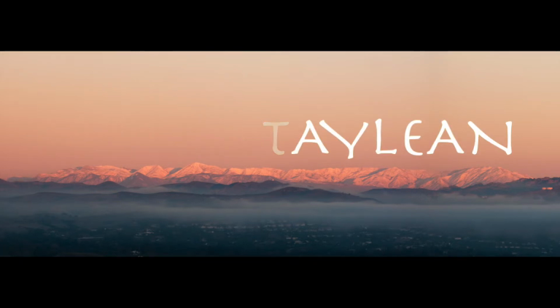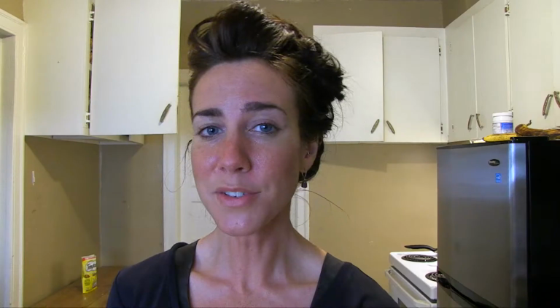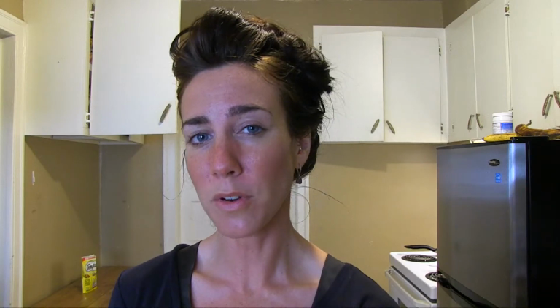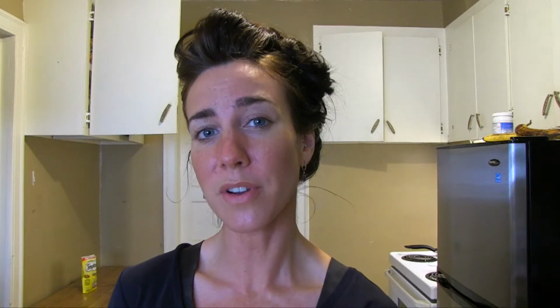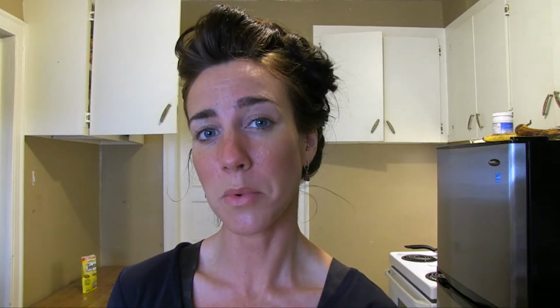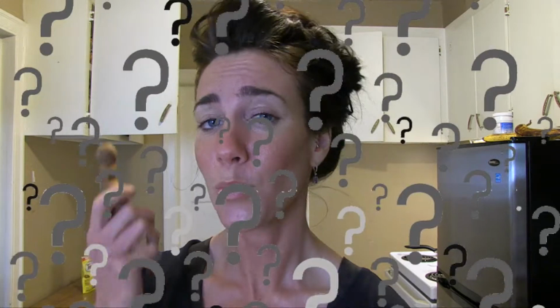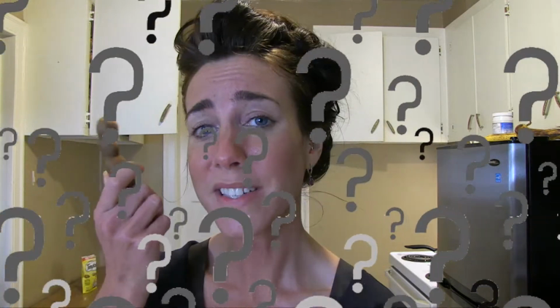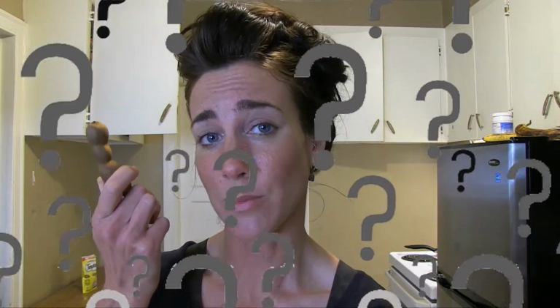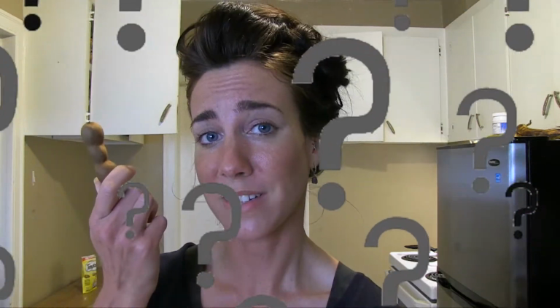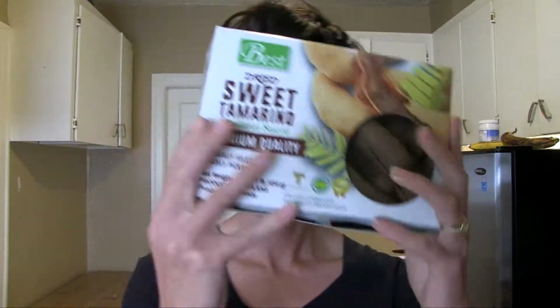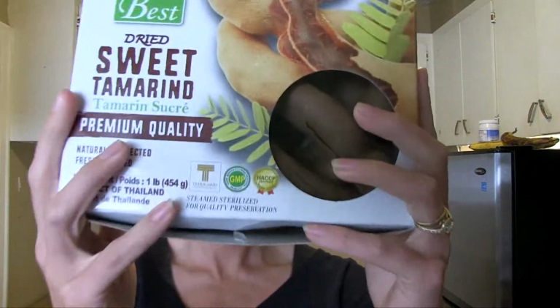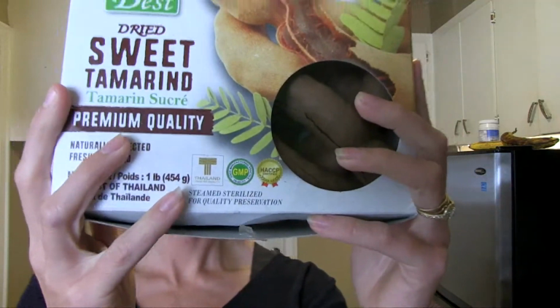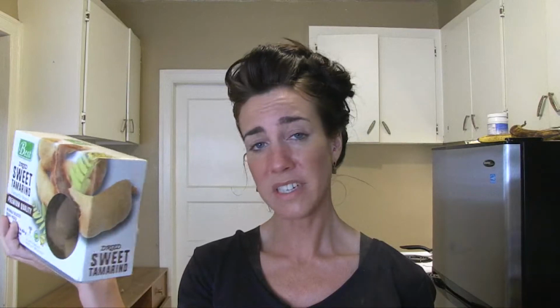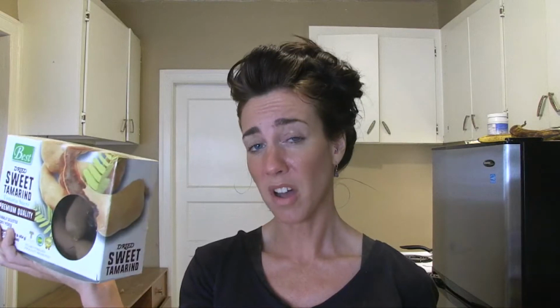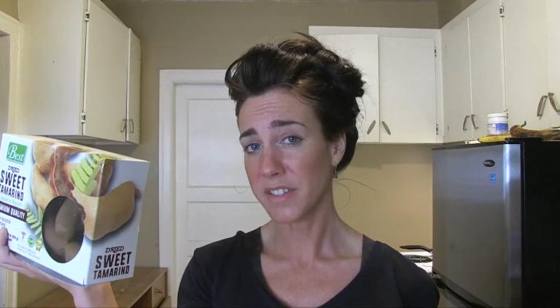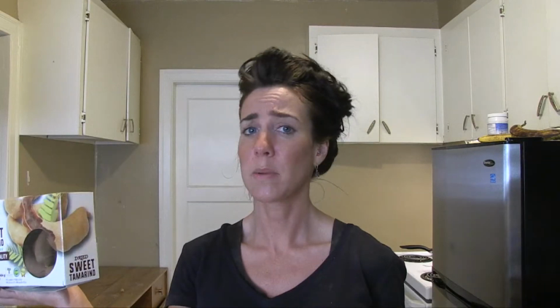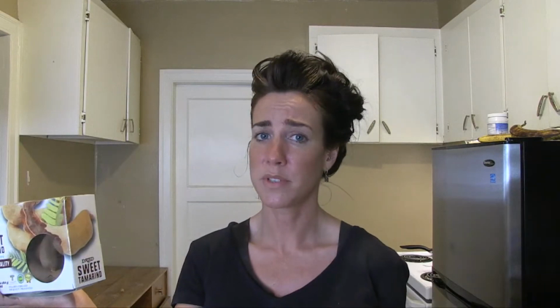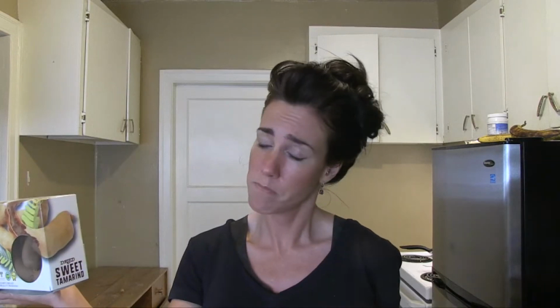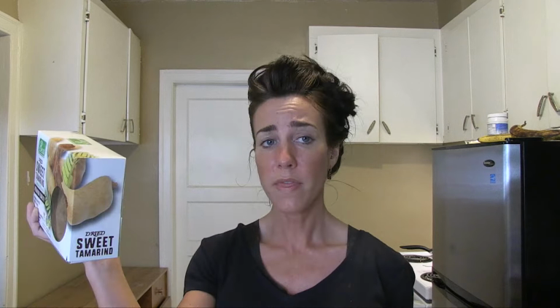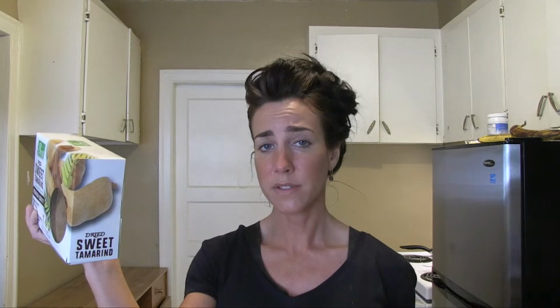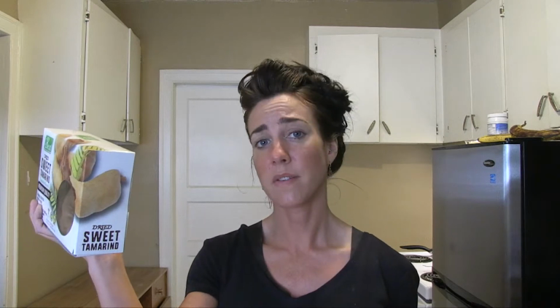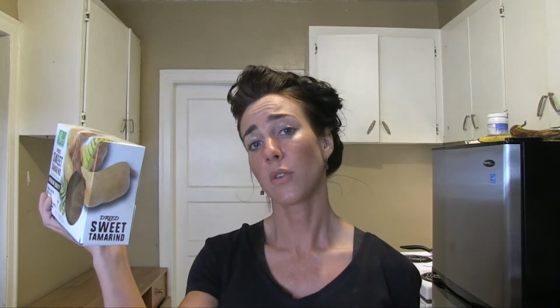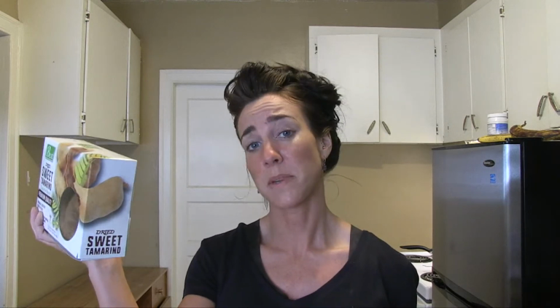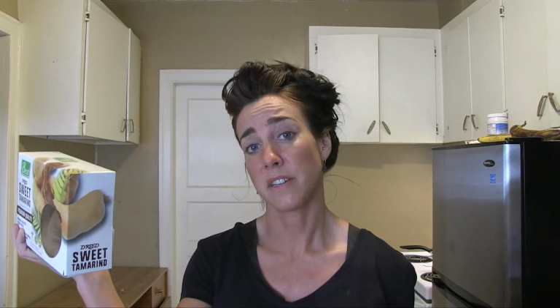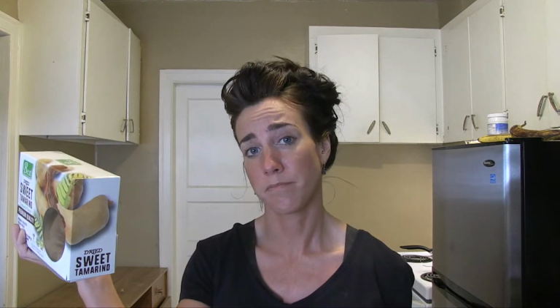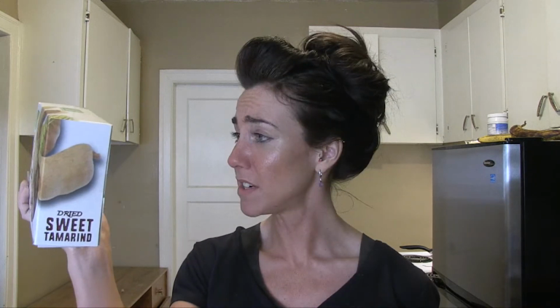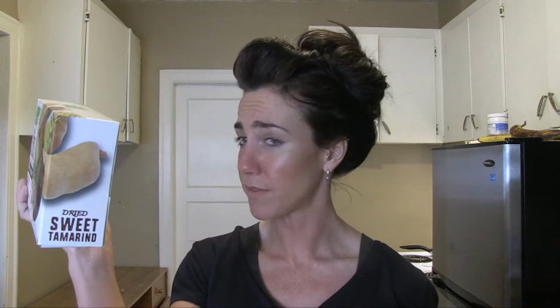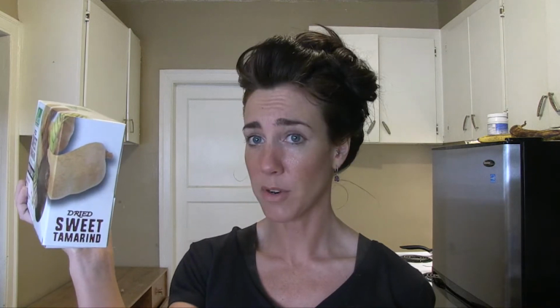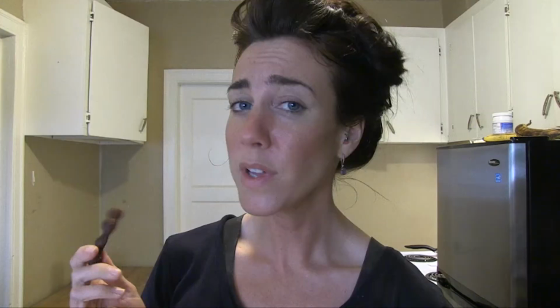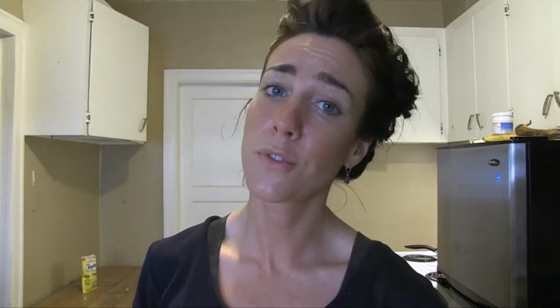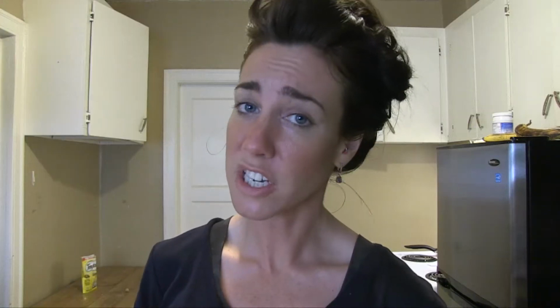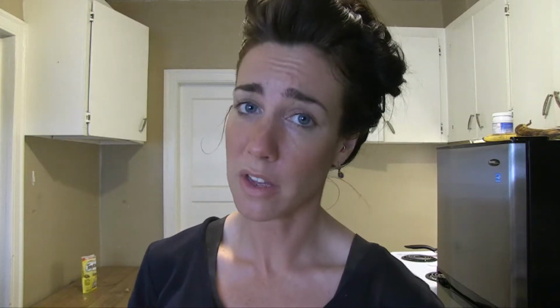This week we're exploring tamarind. What is tamarind? For six pods, three grams of protein, 1079 grams potassium, seven grams of fiber — really good for digestive health.